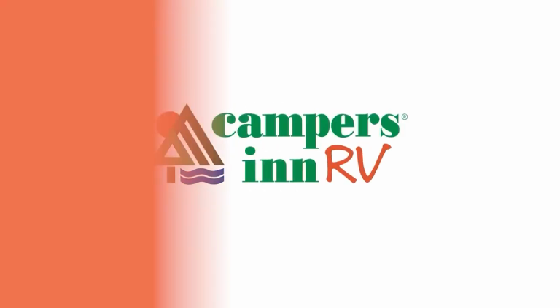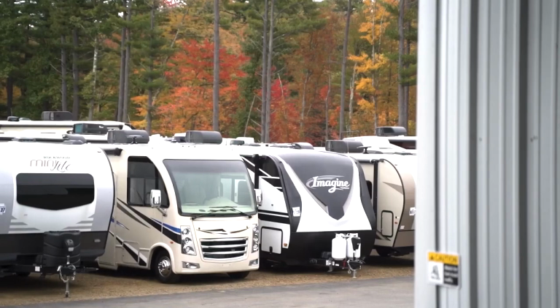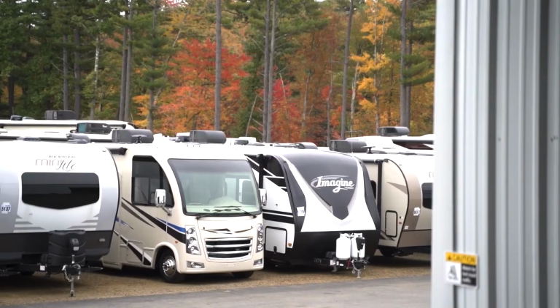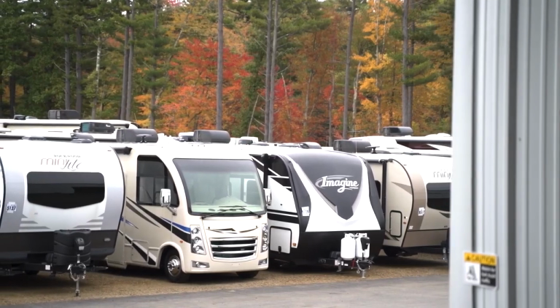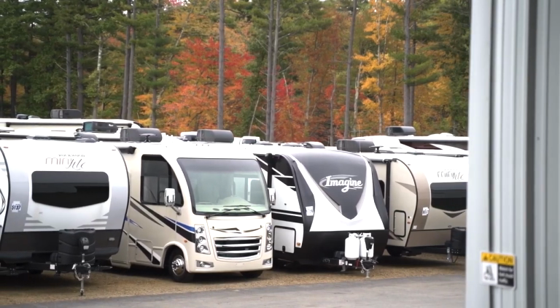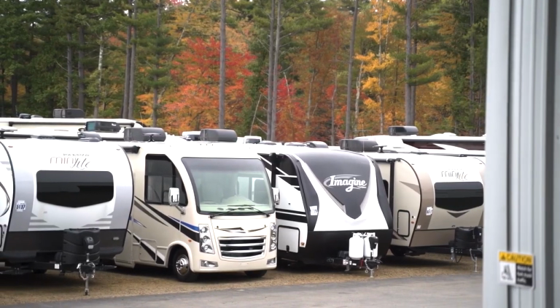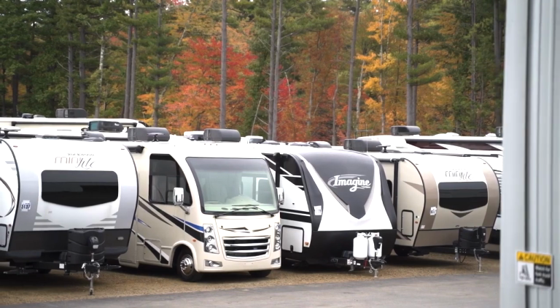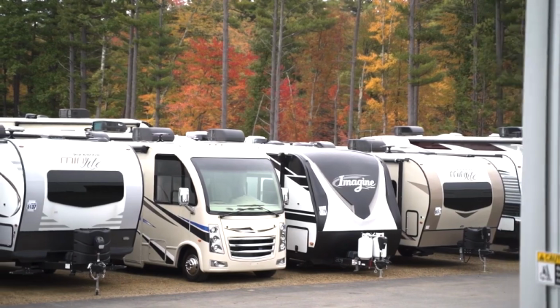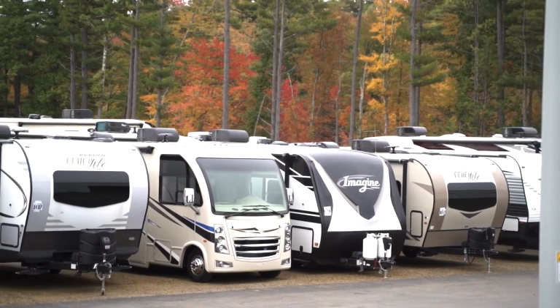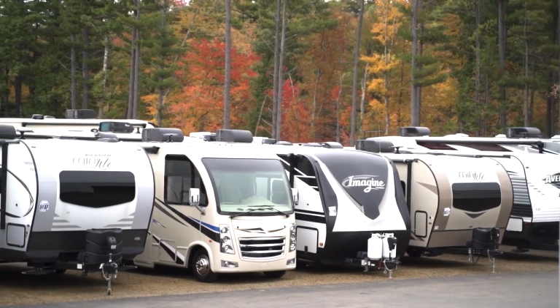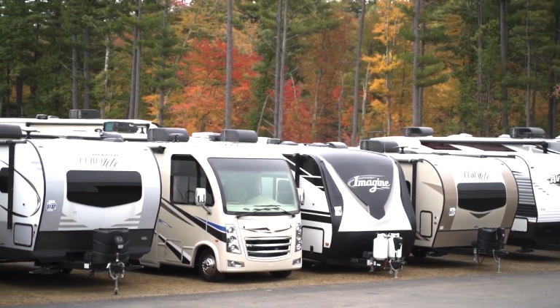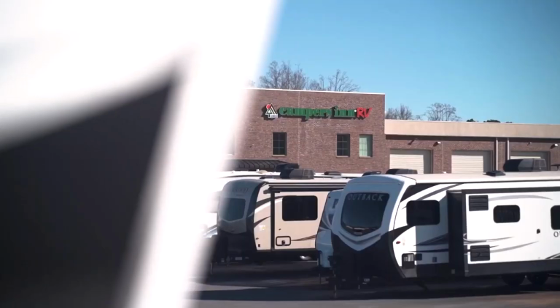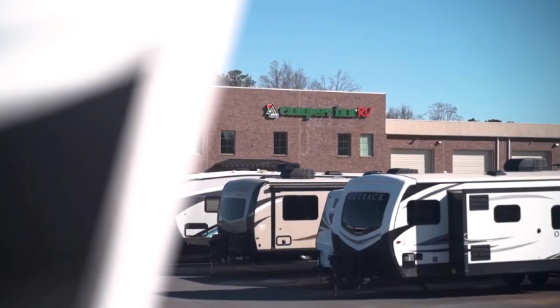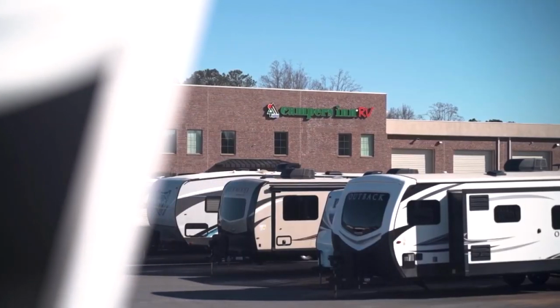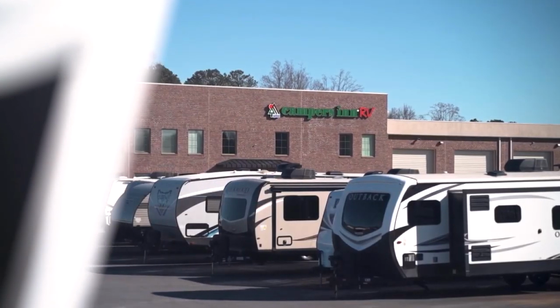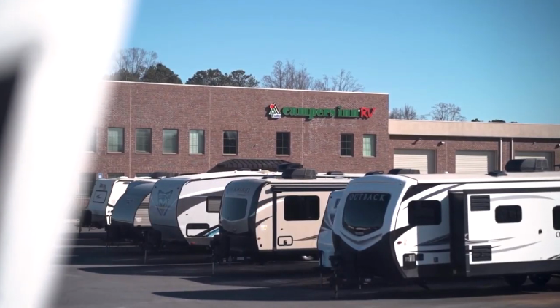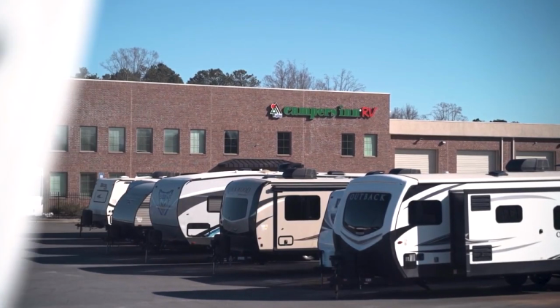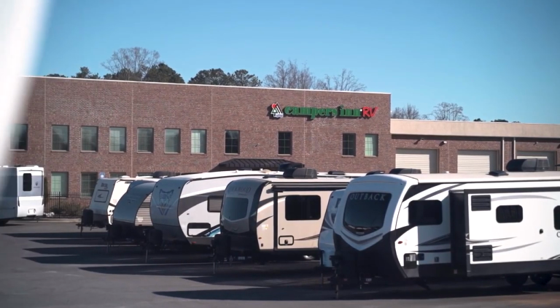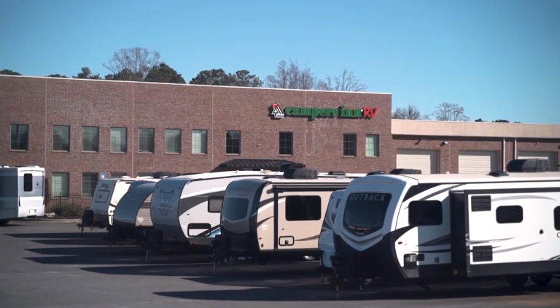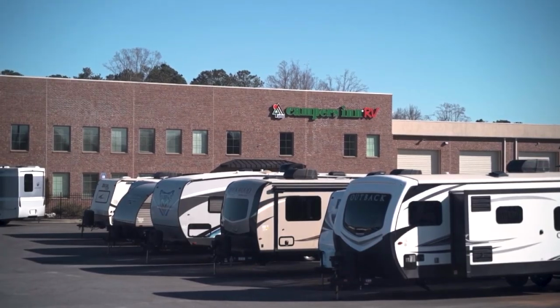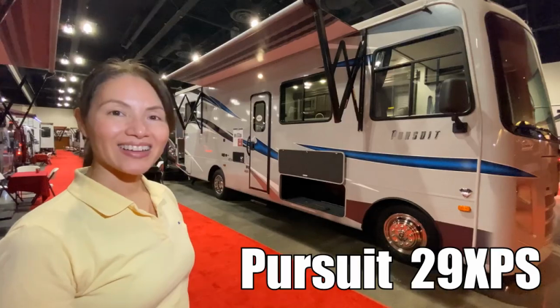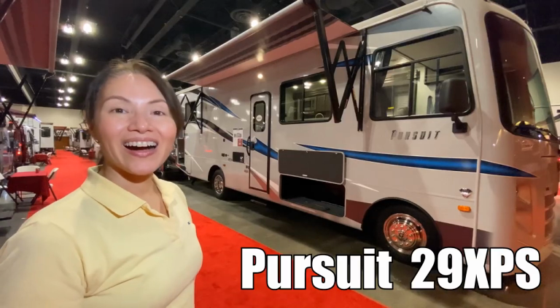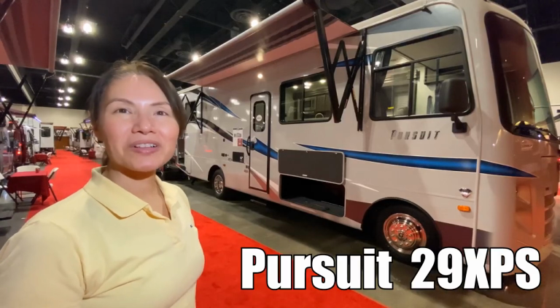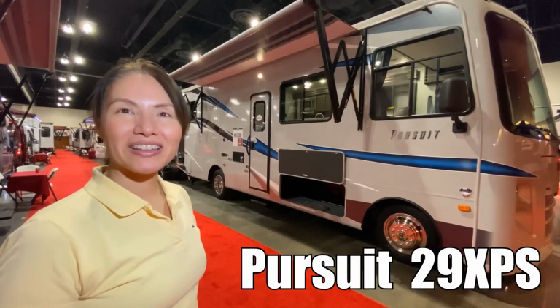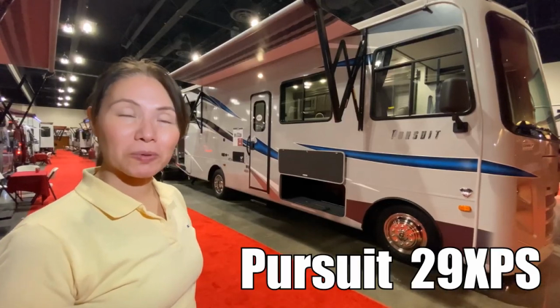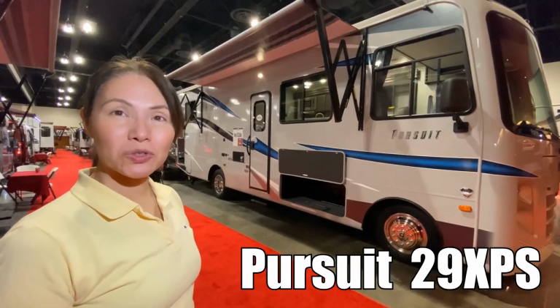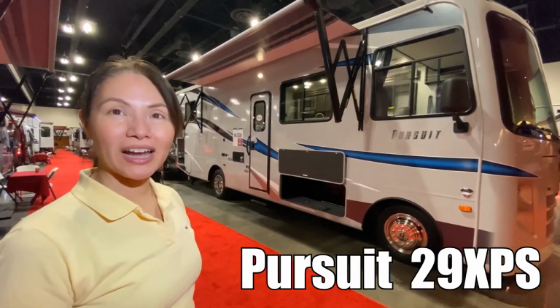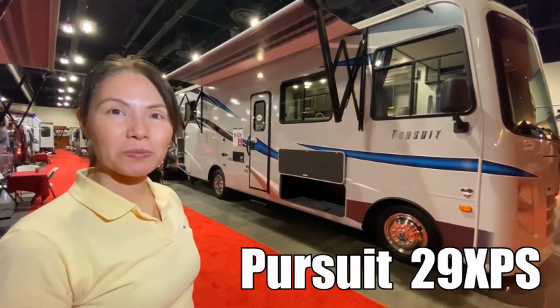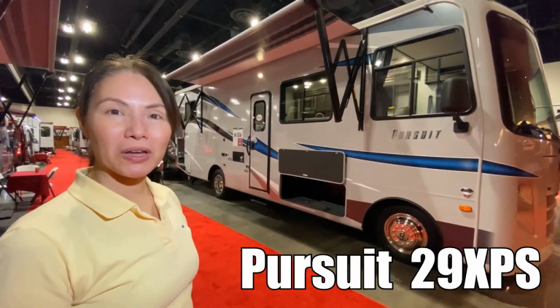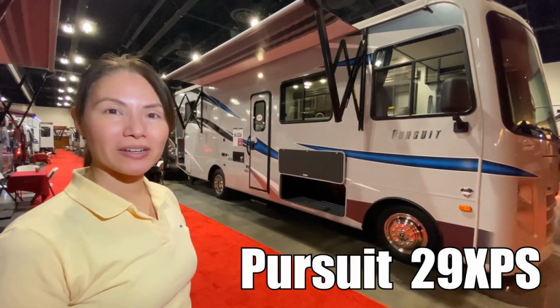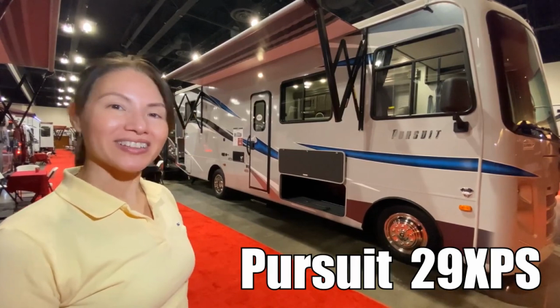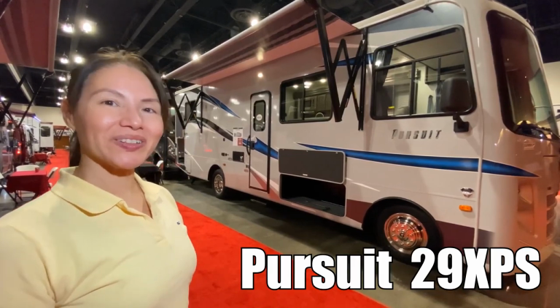Here's another great RV from America's number one family-operated RV dealer, Campers Inn RV, the RVers trusted resource. Hi, I'm Claudine, and this is the Pursuit 29 XPS by Coachman. Let's take a look.